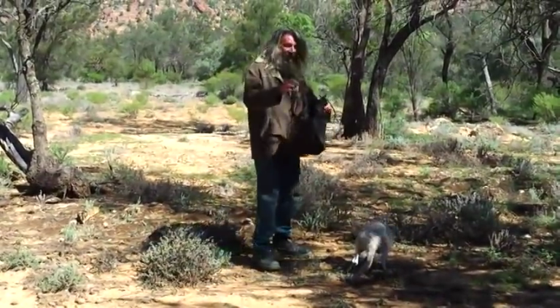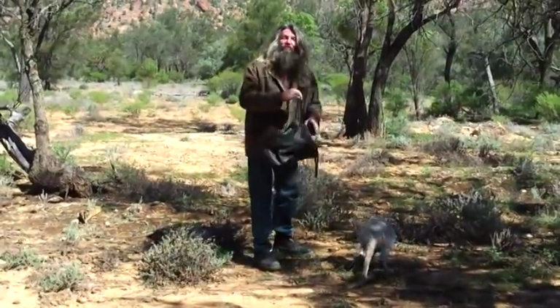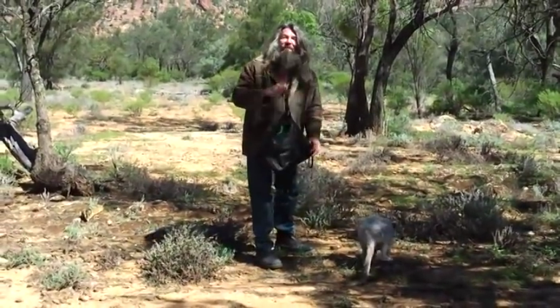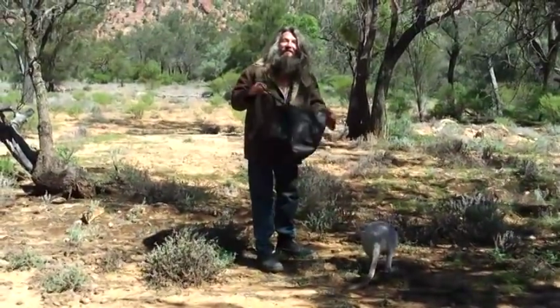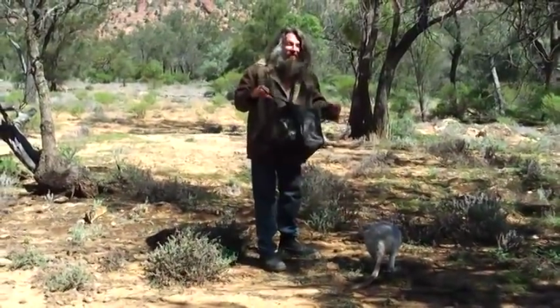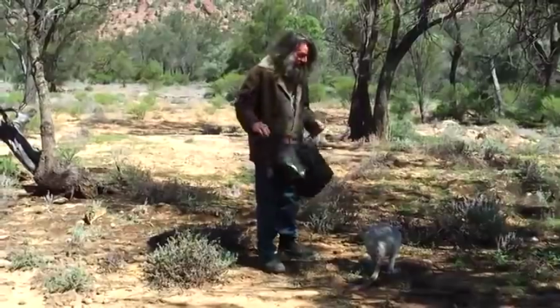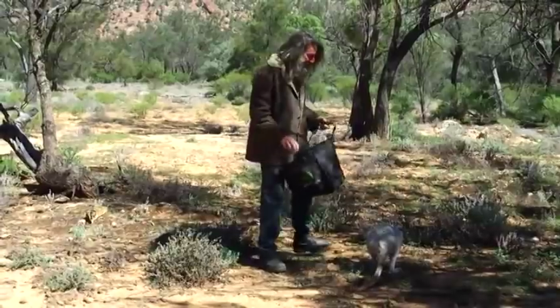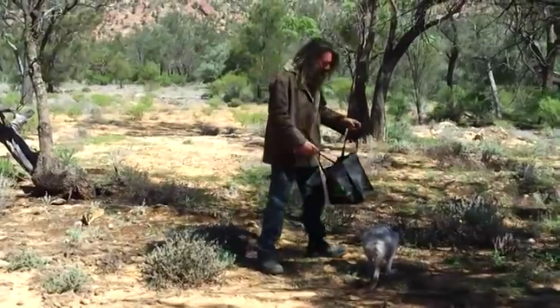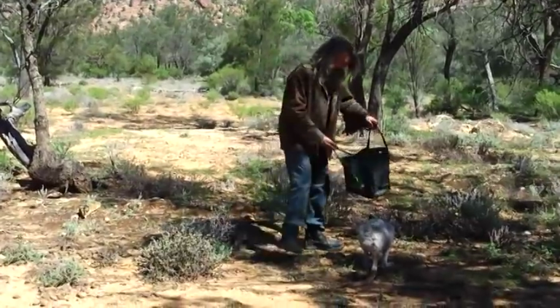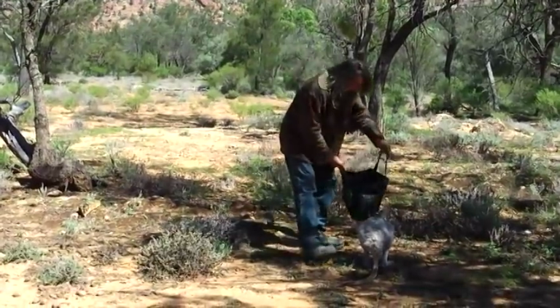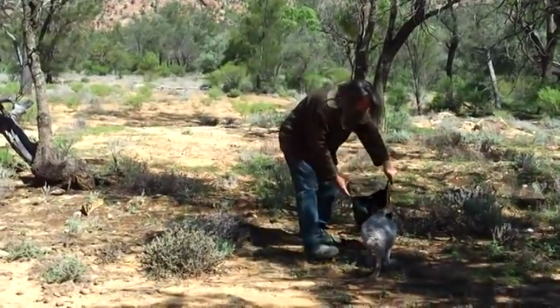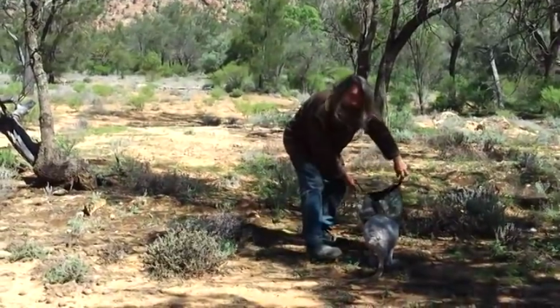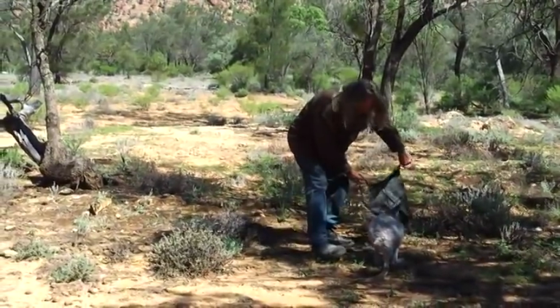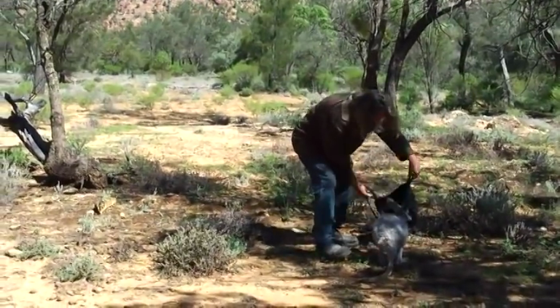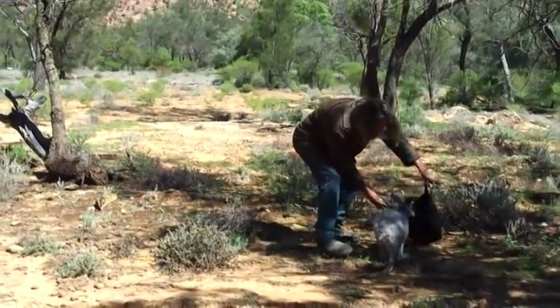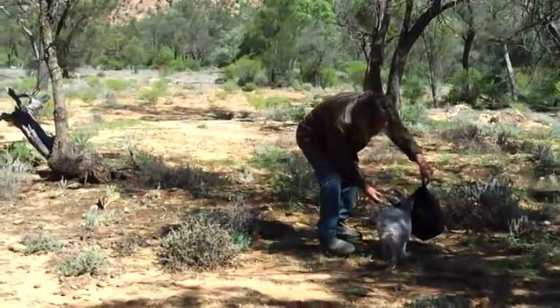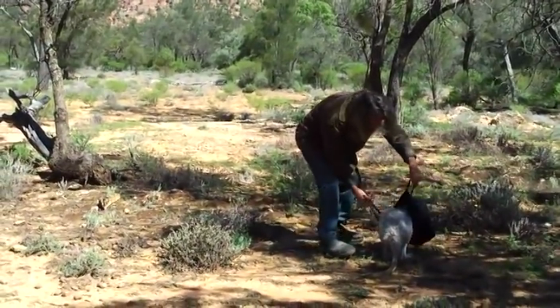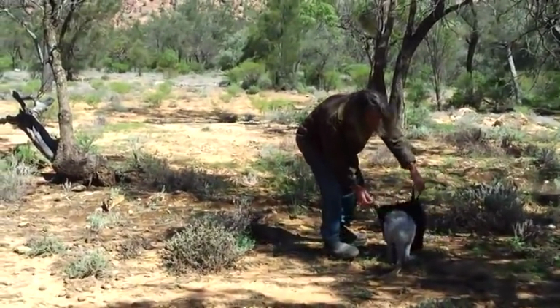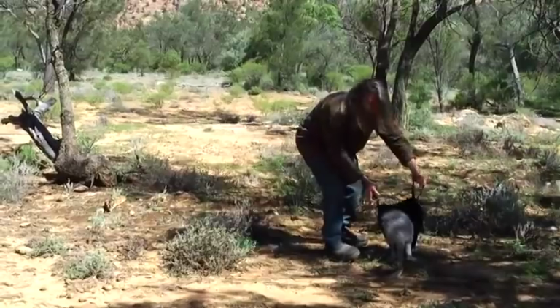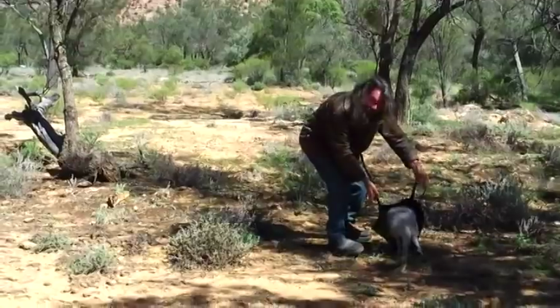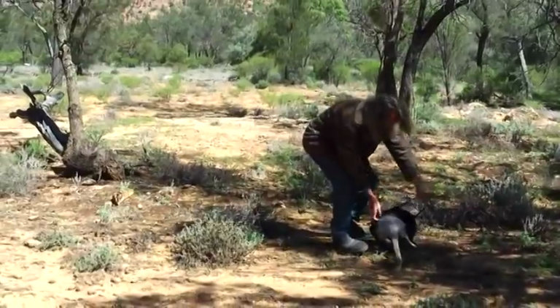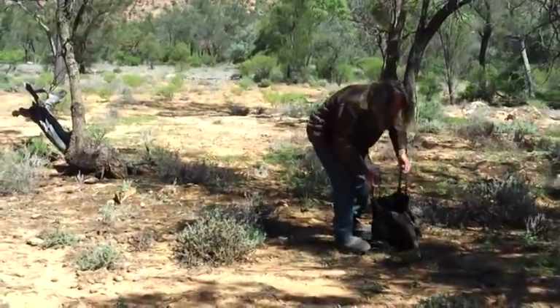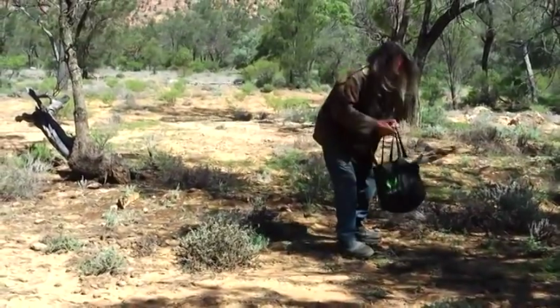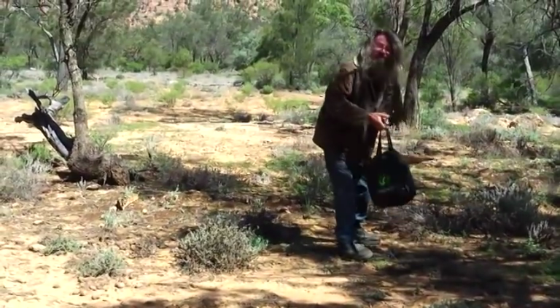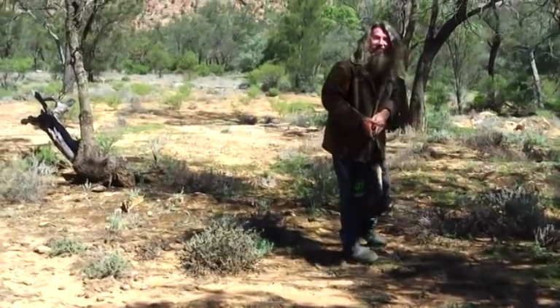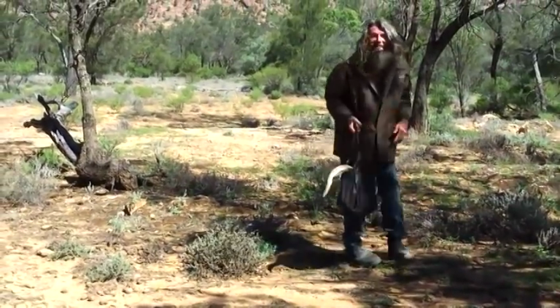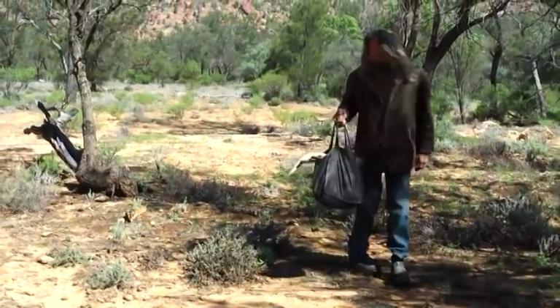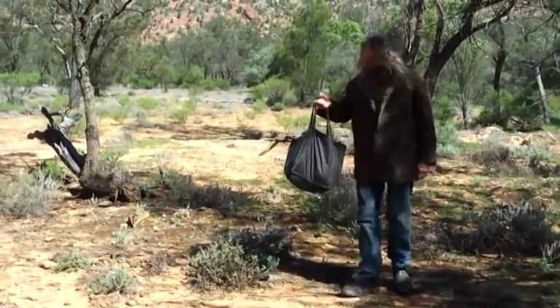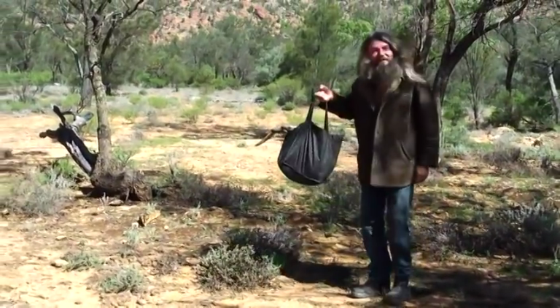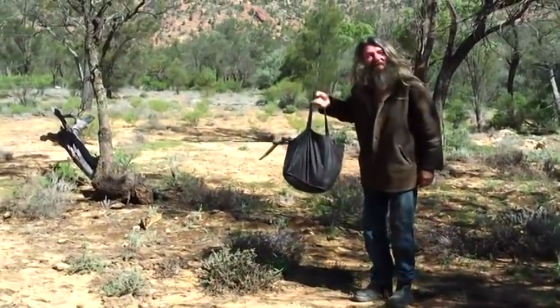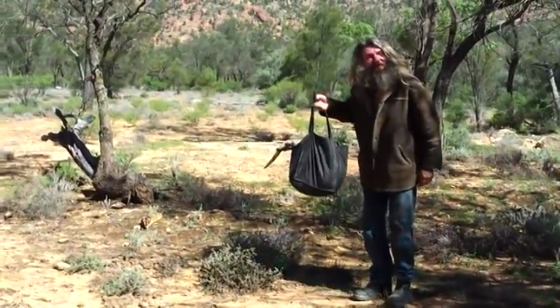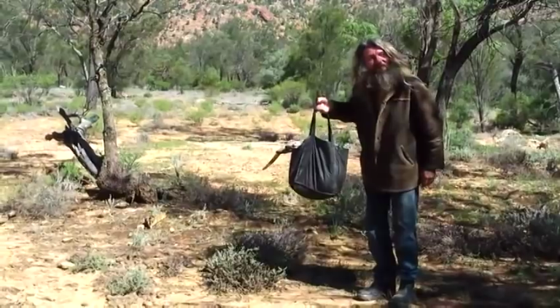And you get your shopping bag, and you put it over the kangaroo, and it will fall in like that. And there you have a kangaroo.